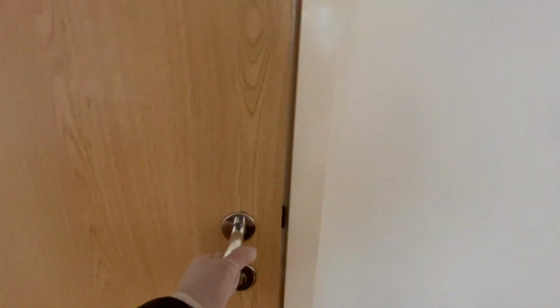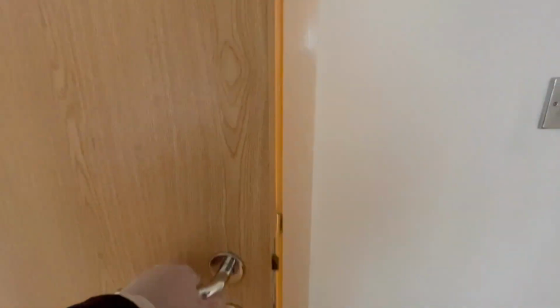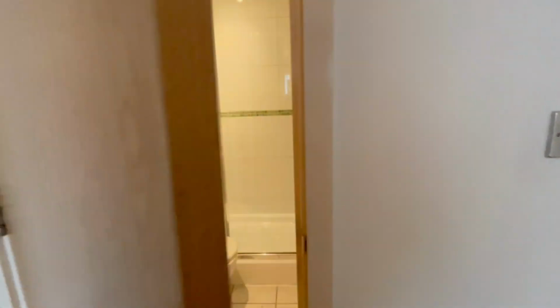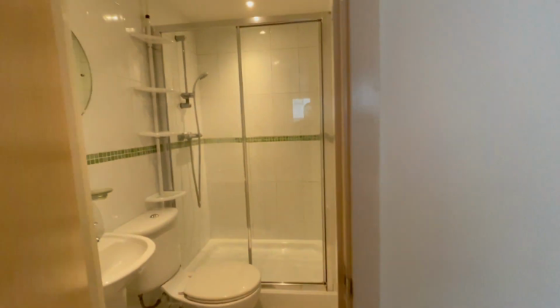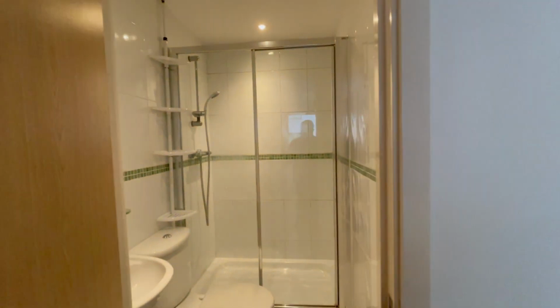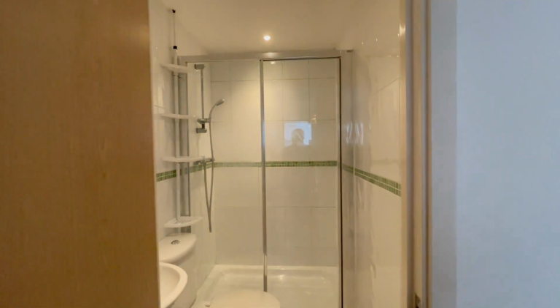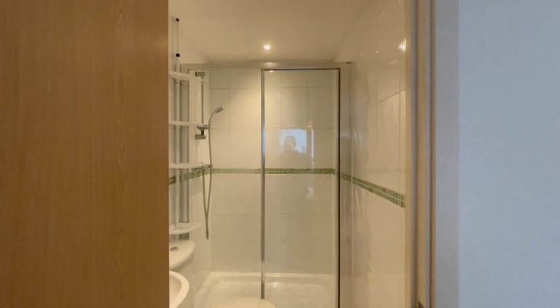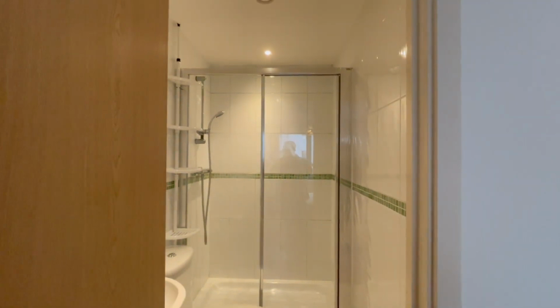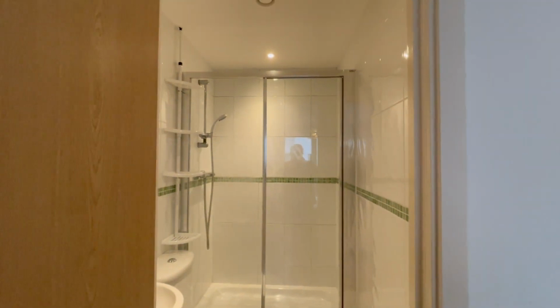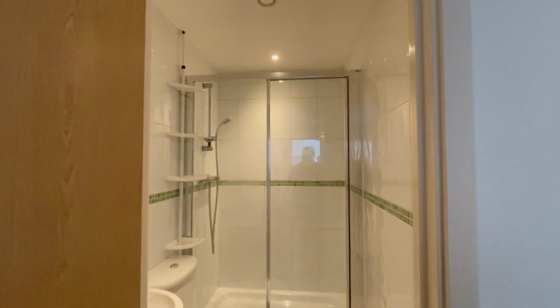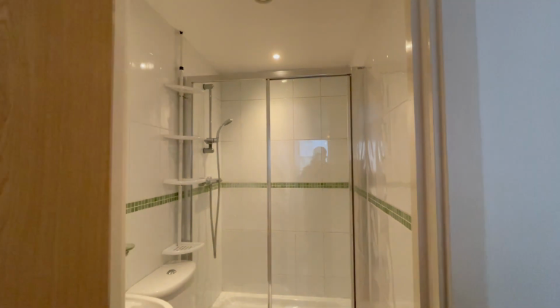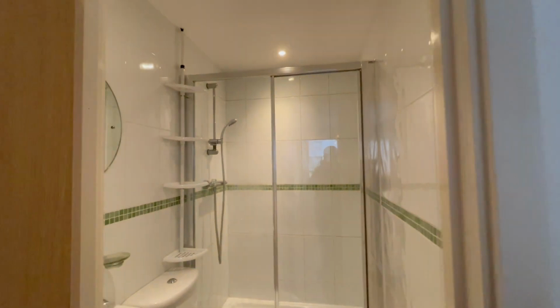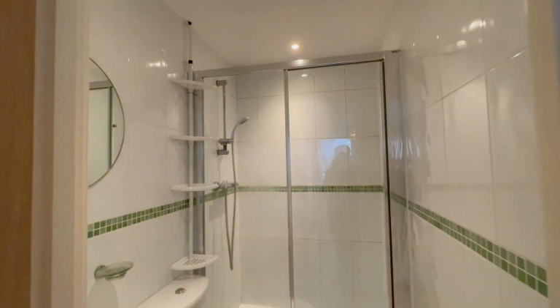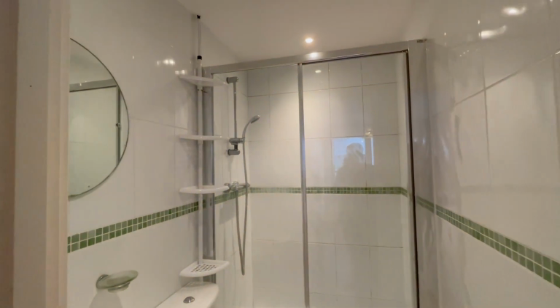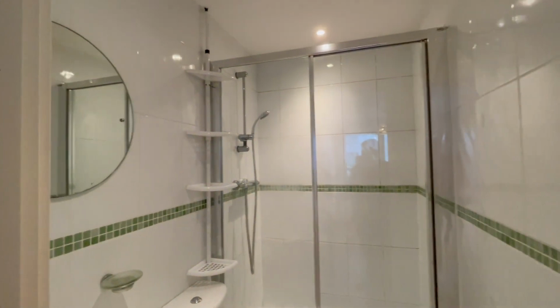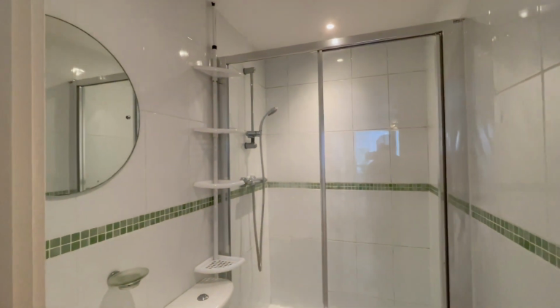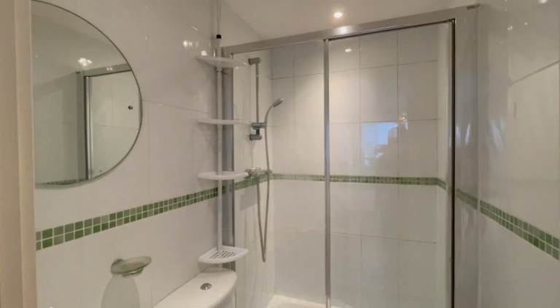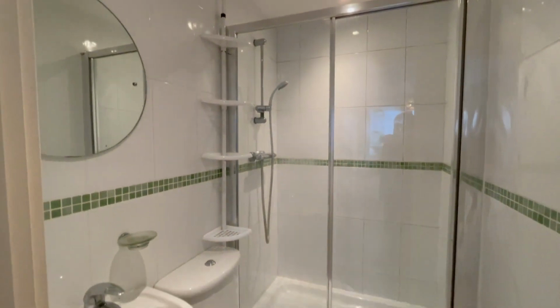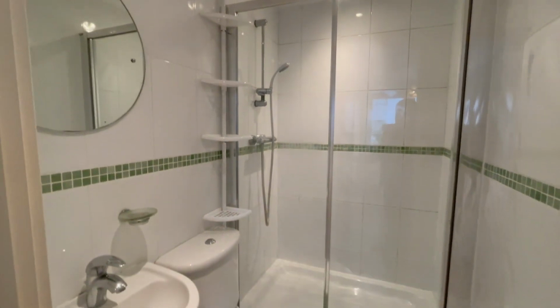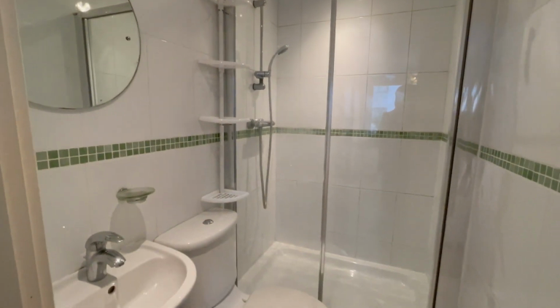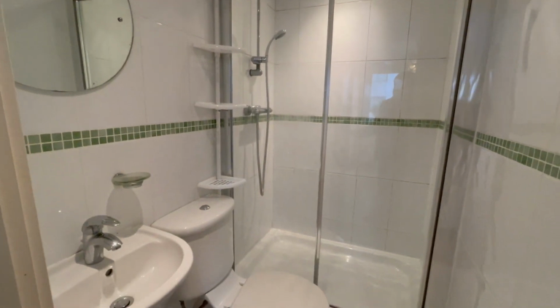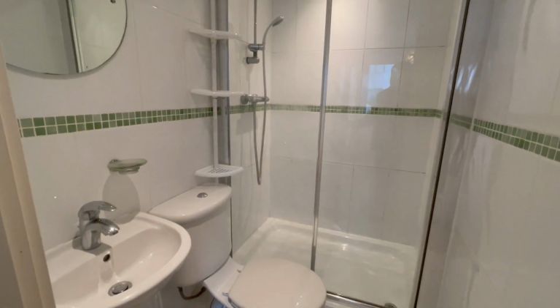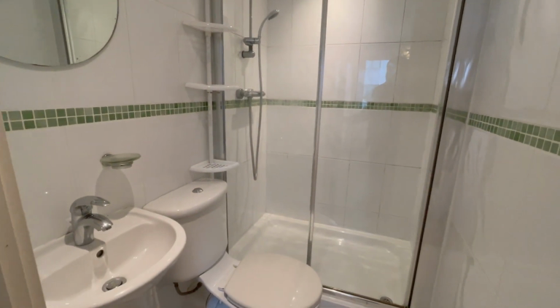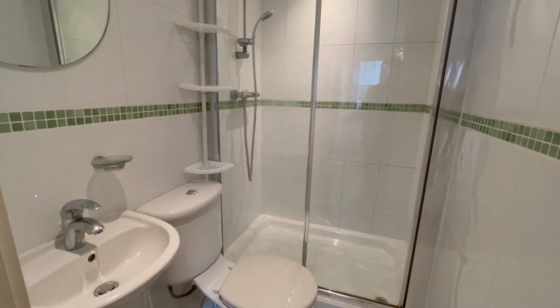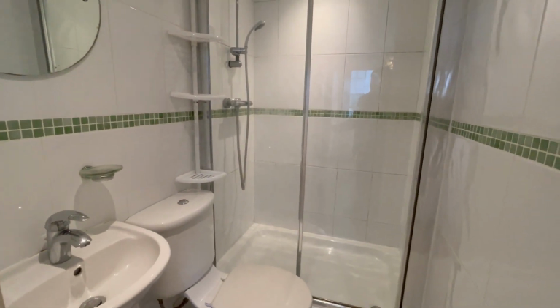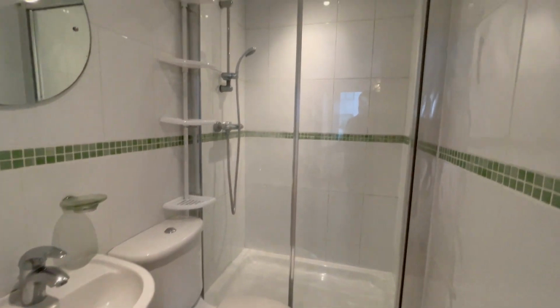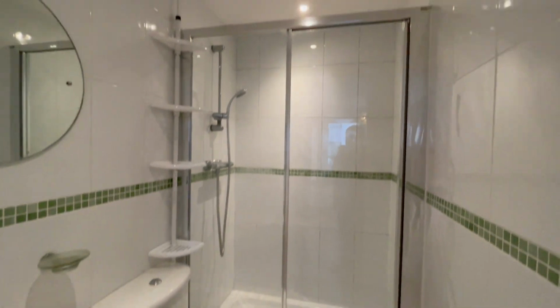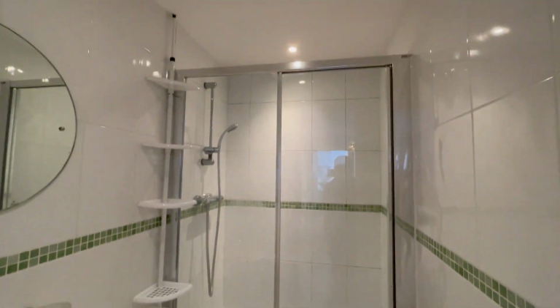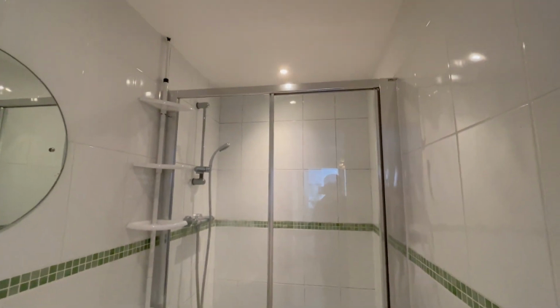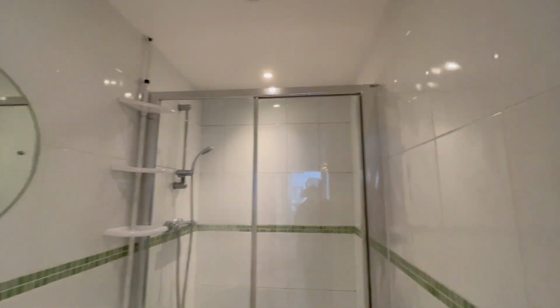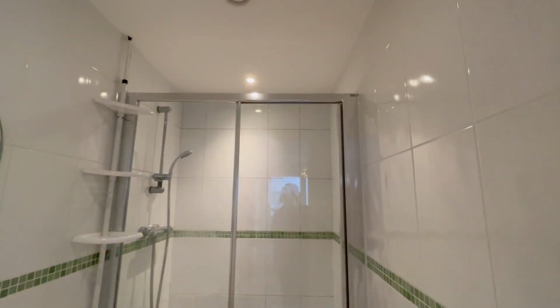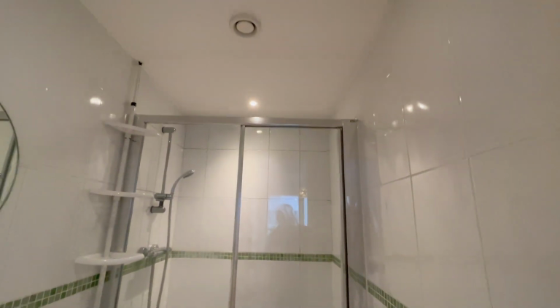This room has an ensuite shower, WC and a sink. It's fully tiled.